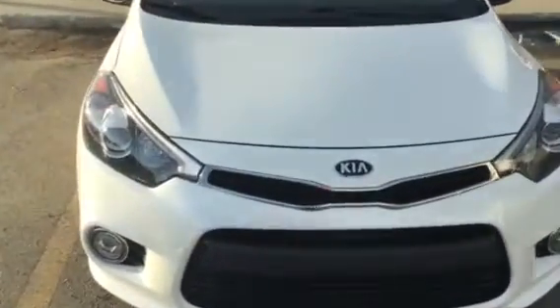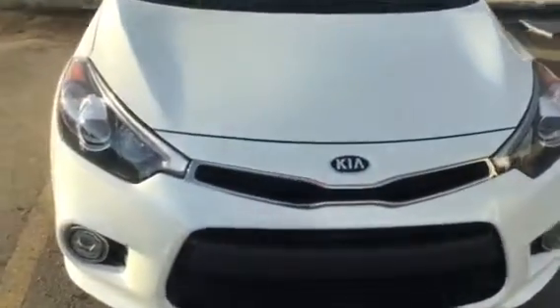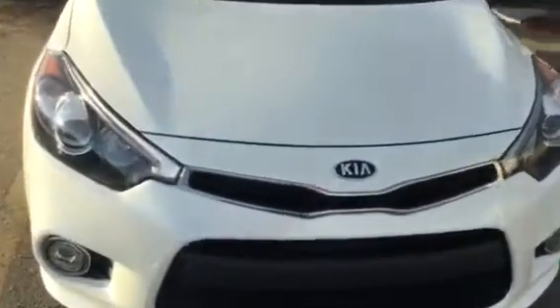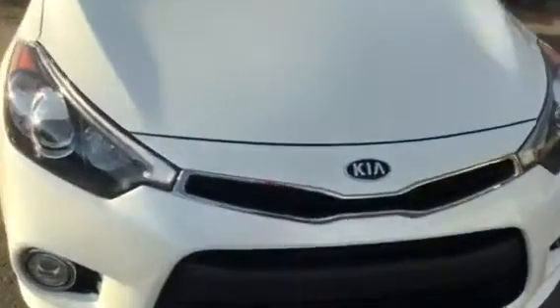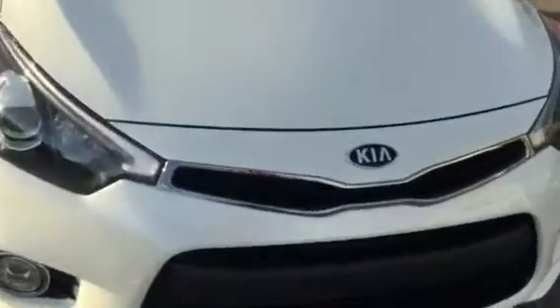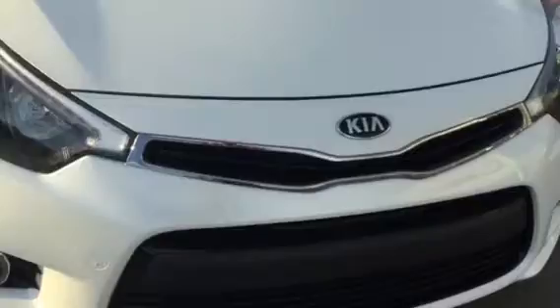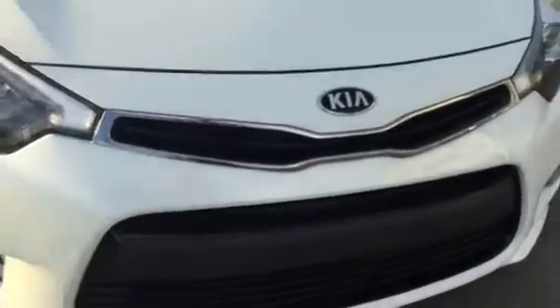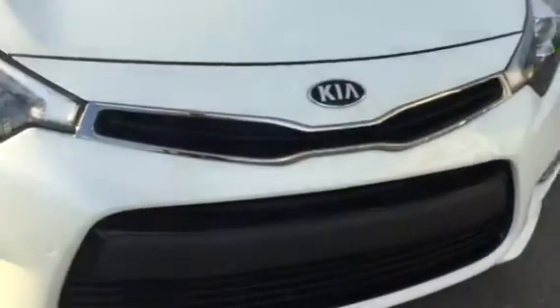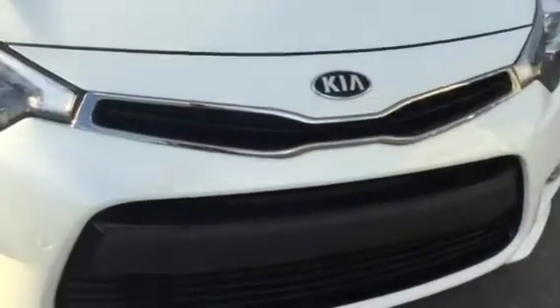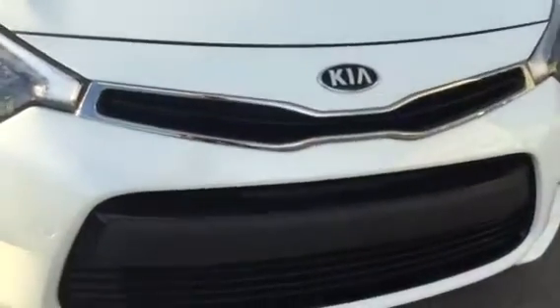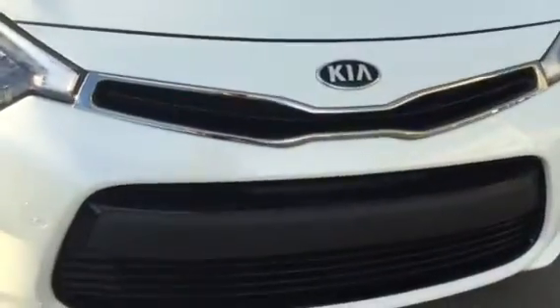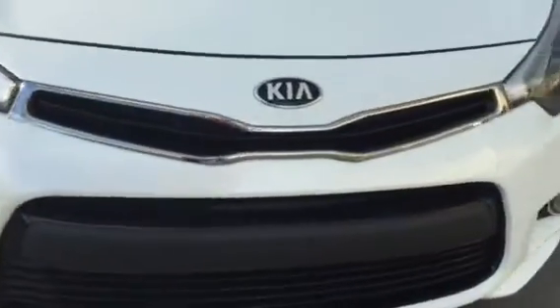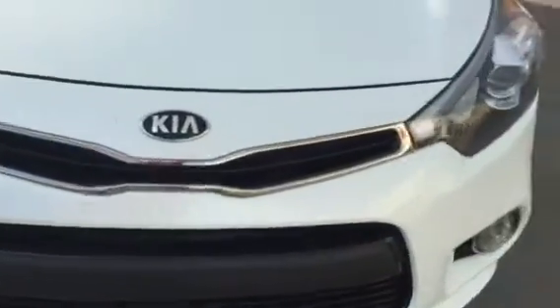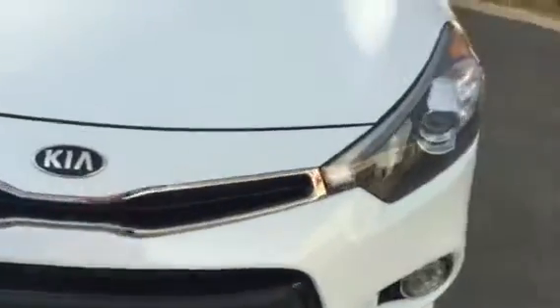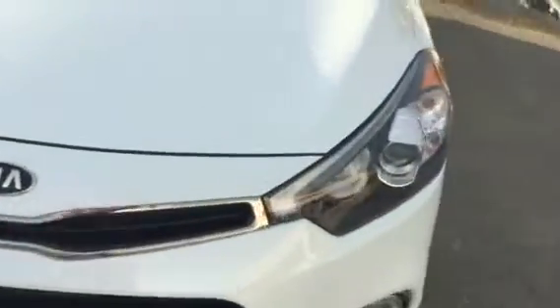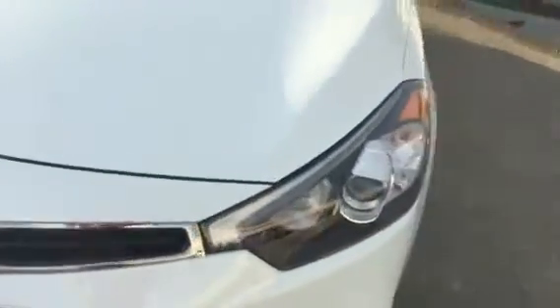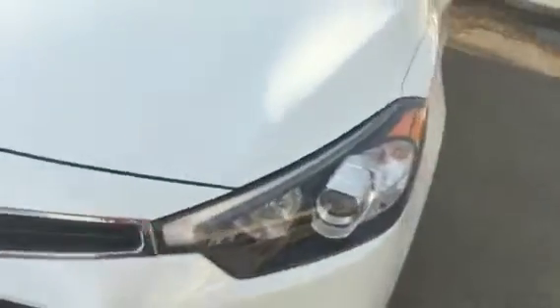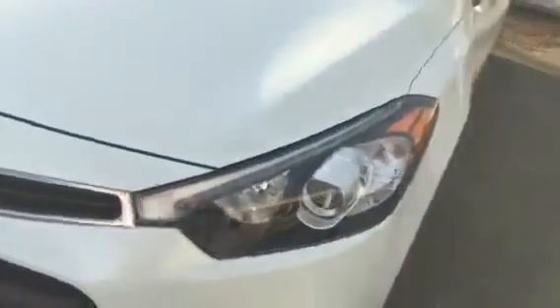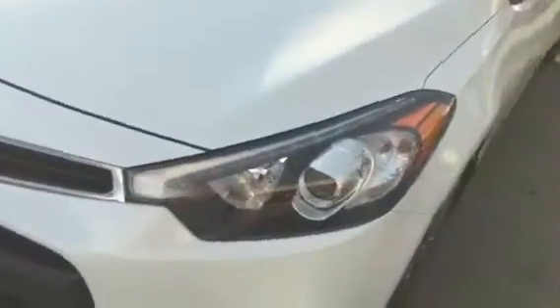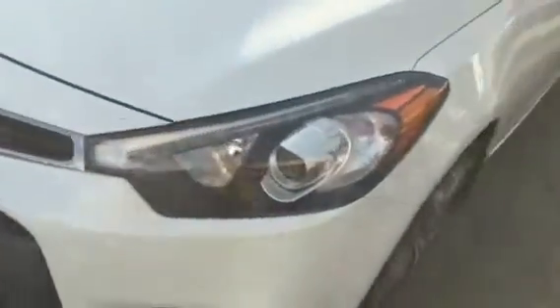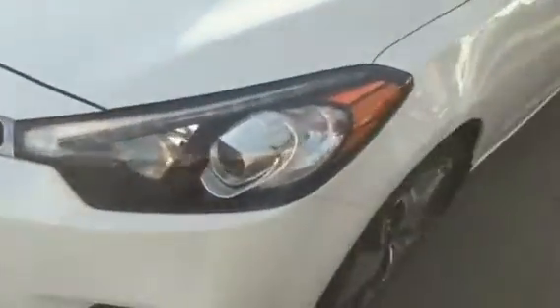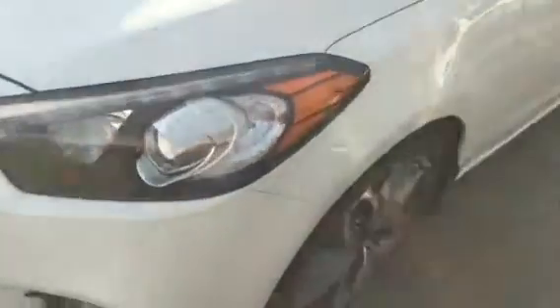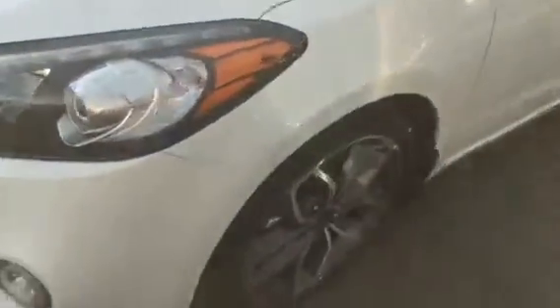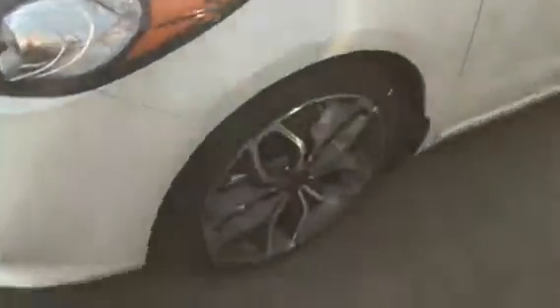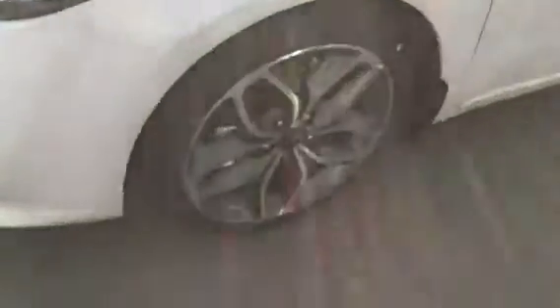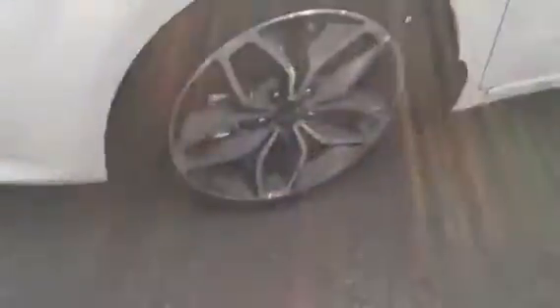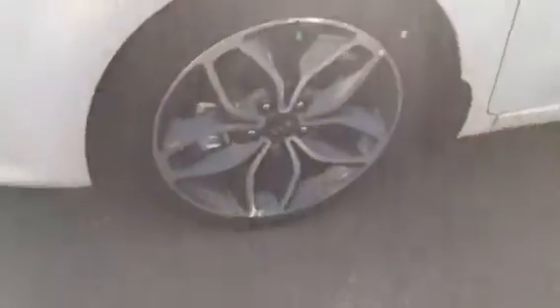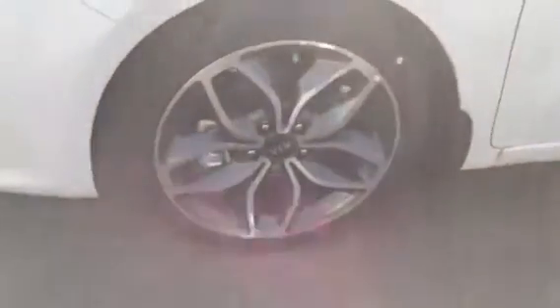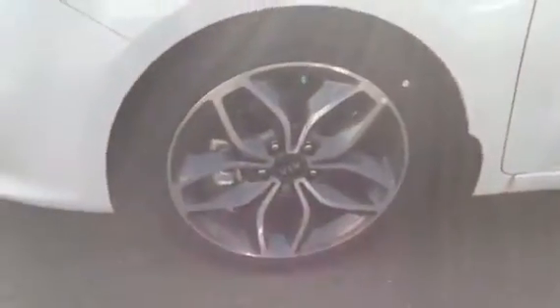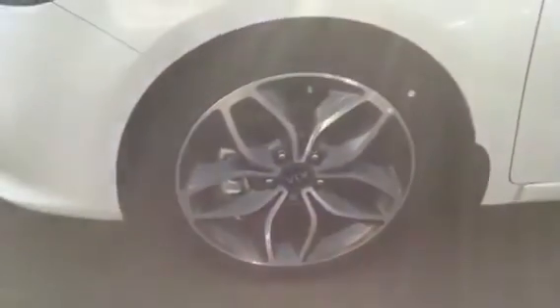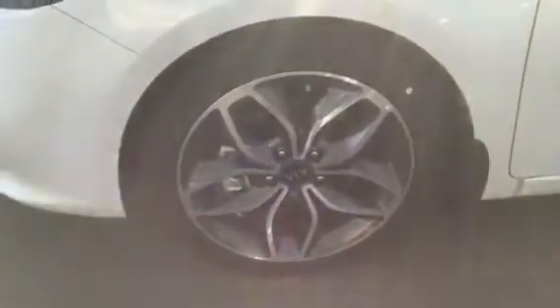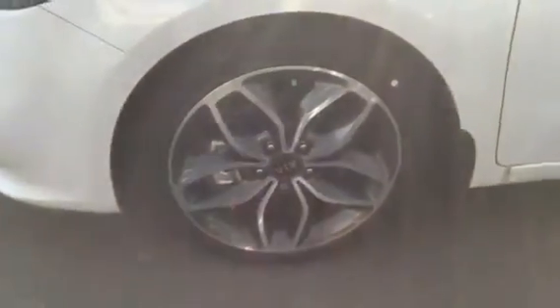At the front here we have our Kia Signature front grille, wrap-around headlights, and some nice 18-inch wheels.